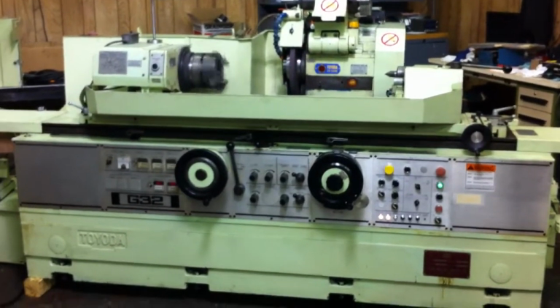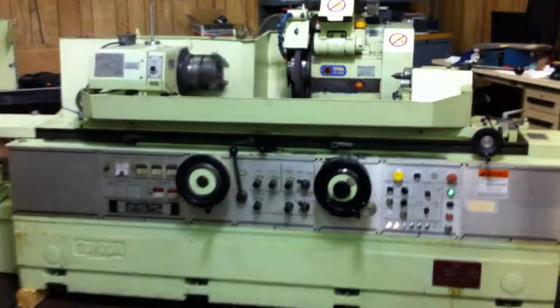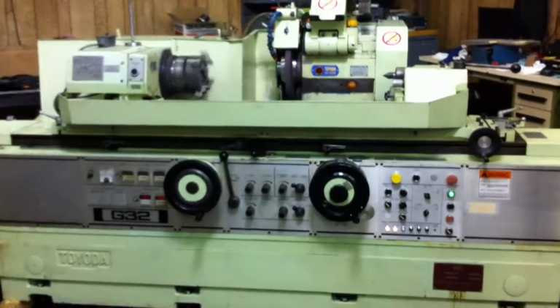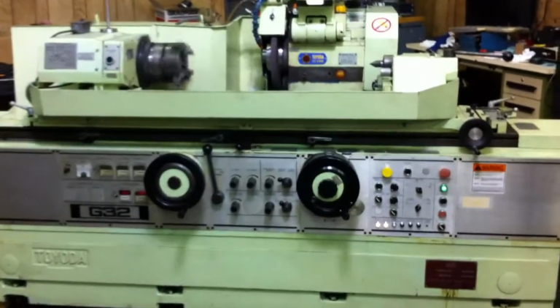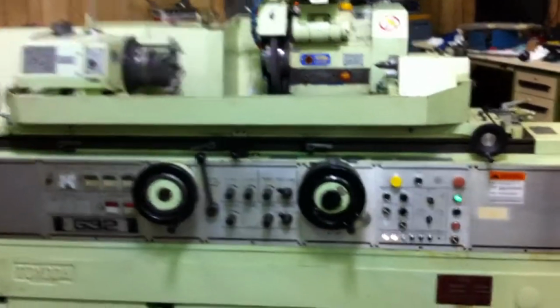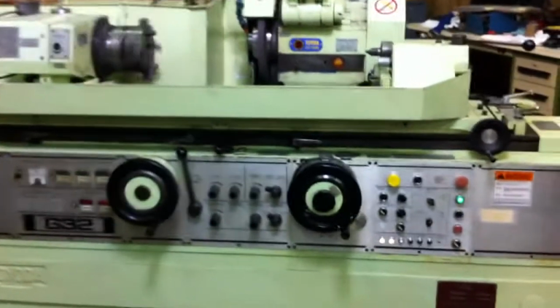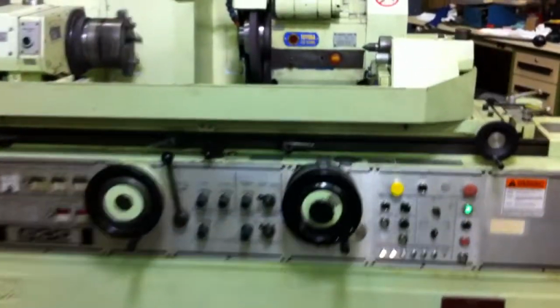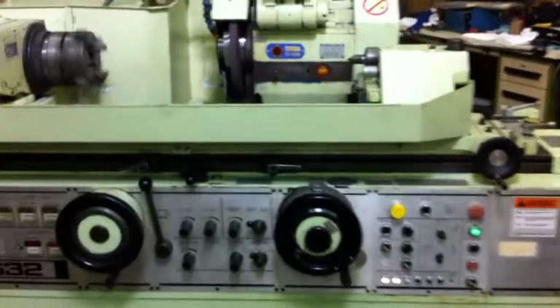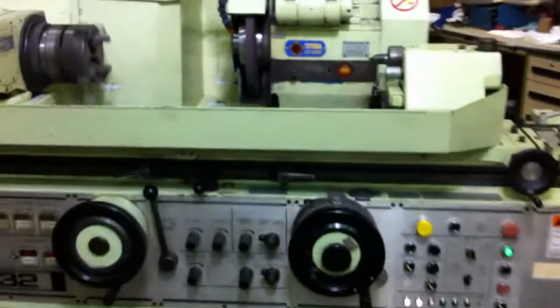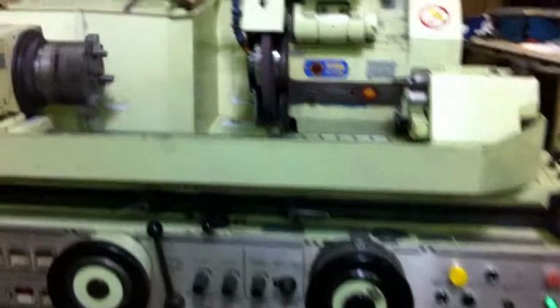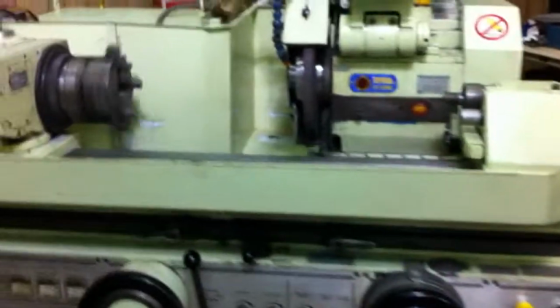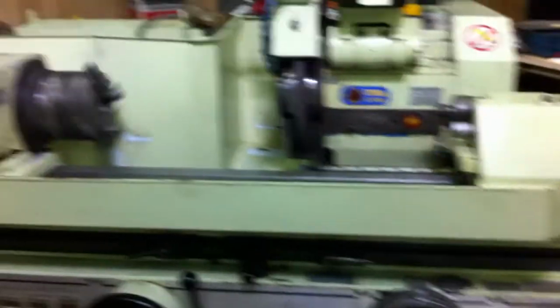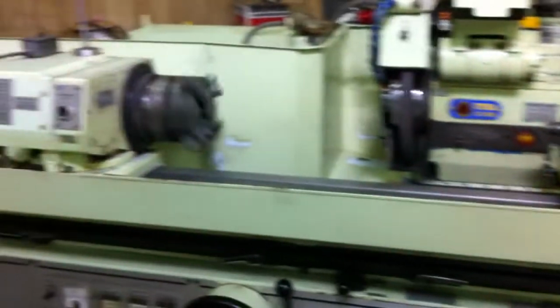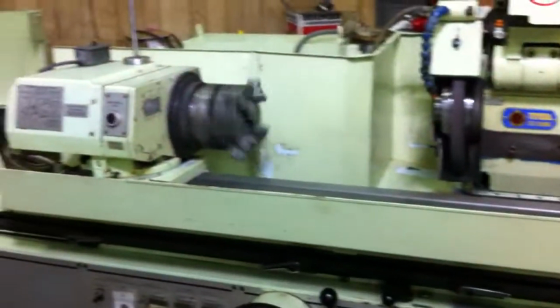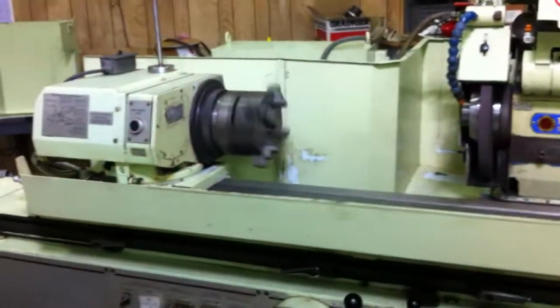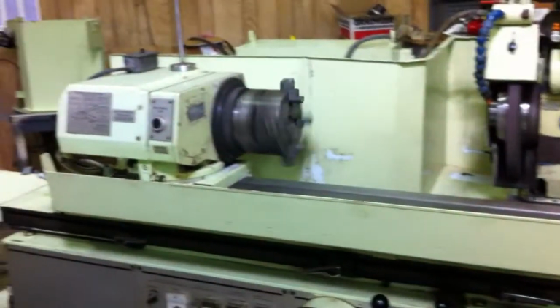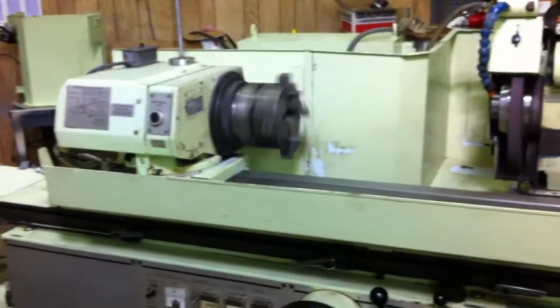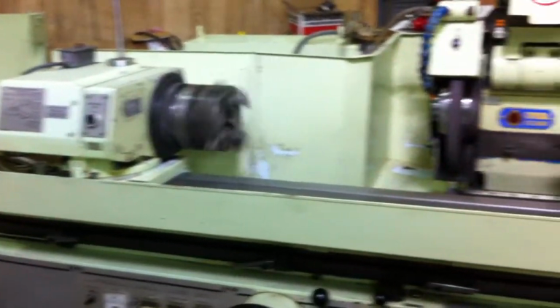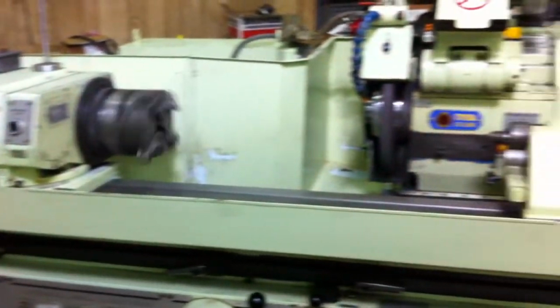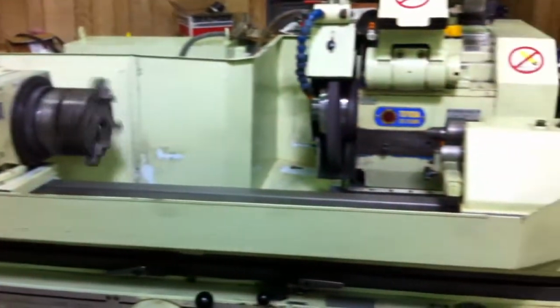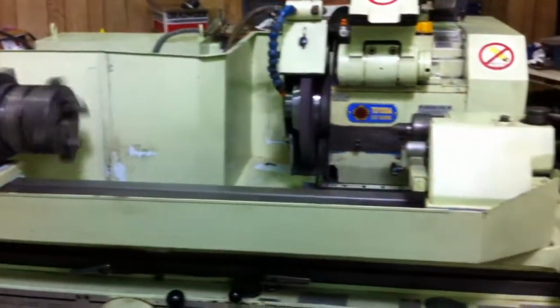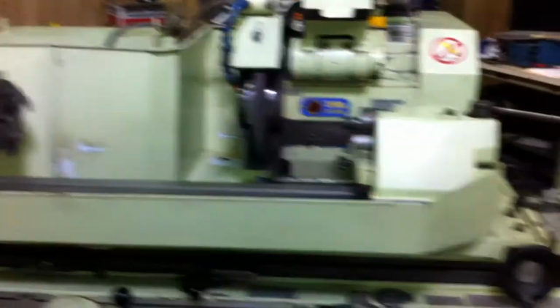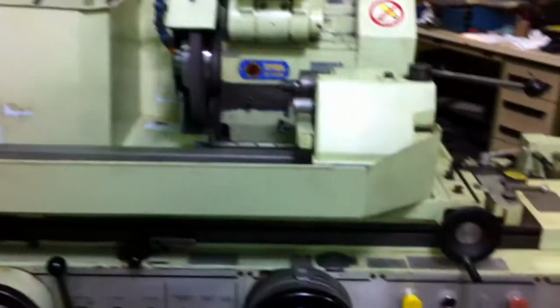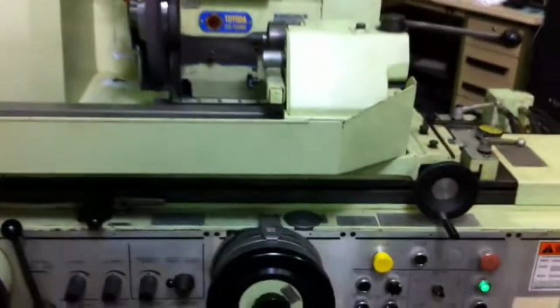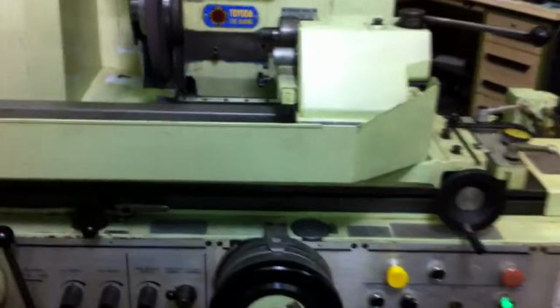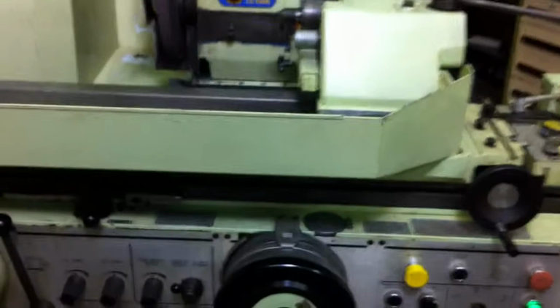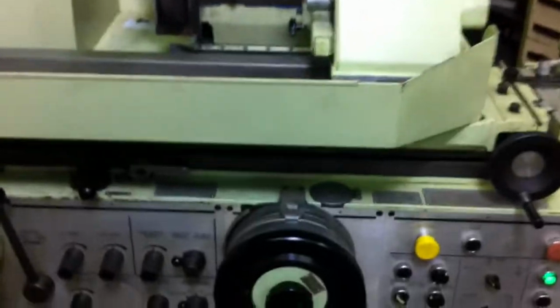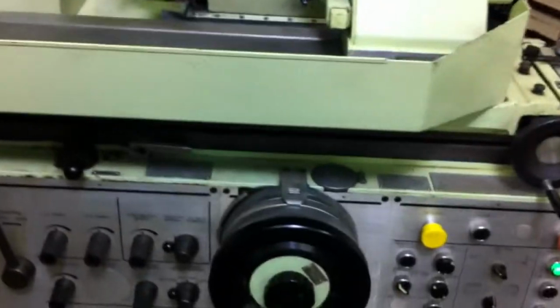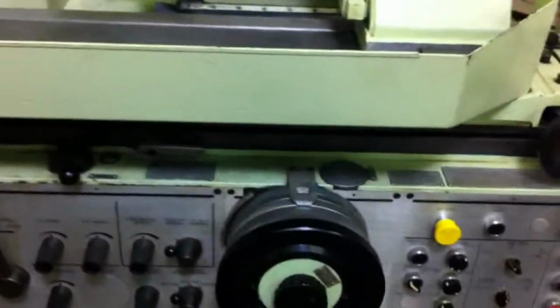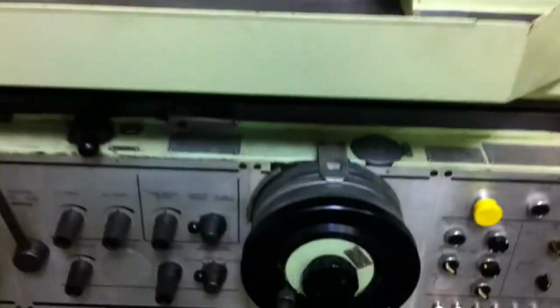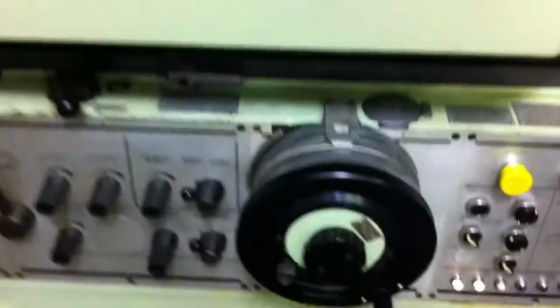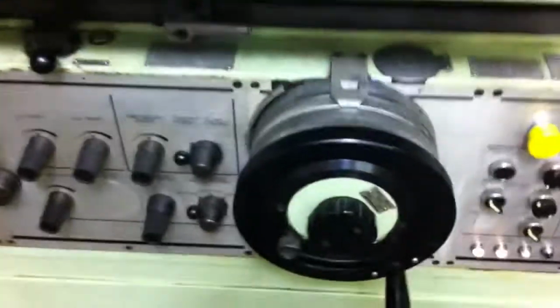This is the Toyota GUP 32x100 universal cylindrical grinder. This is the traverse grinding mode.